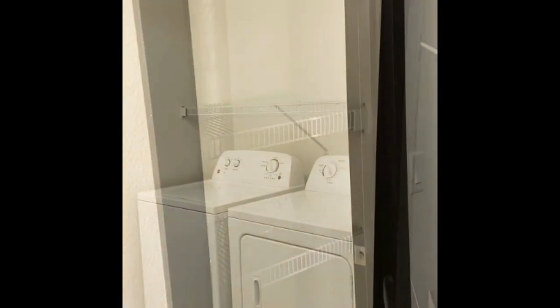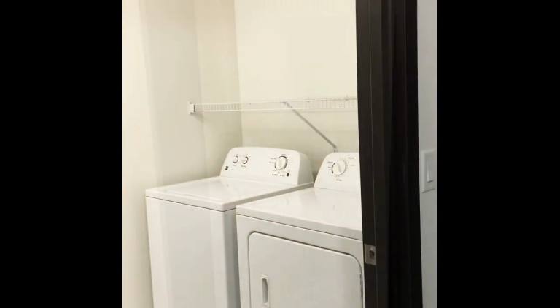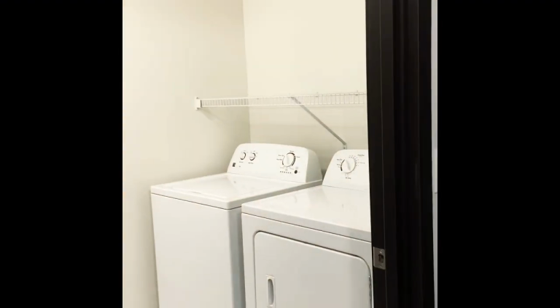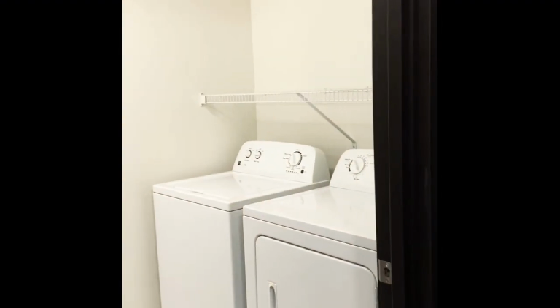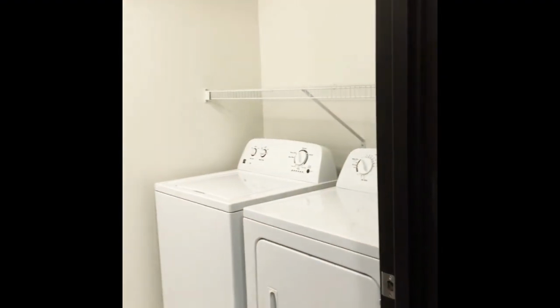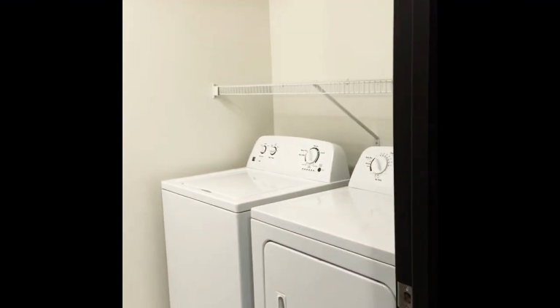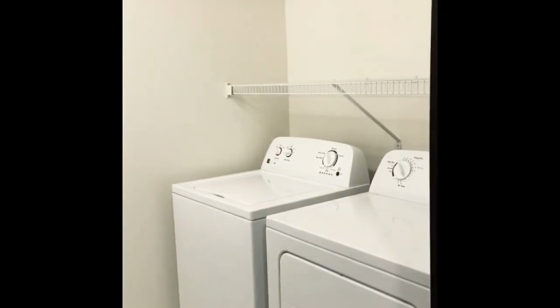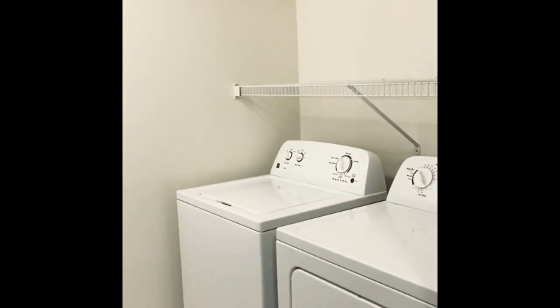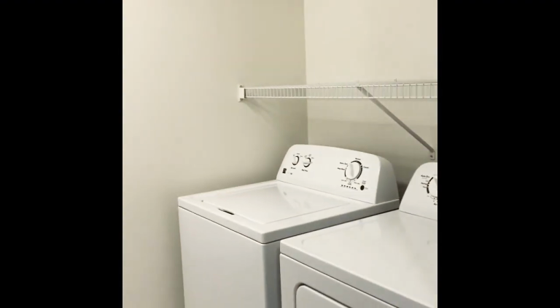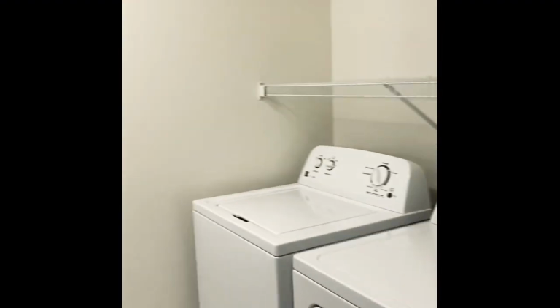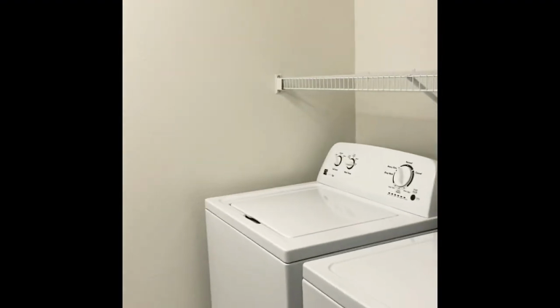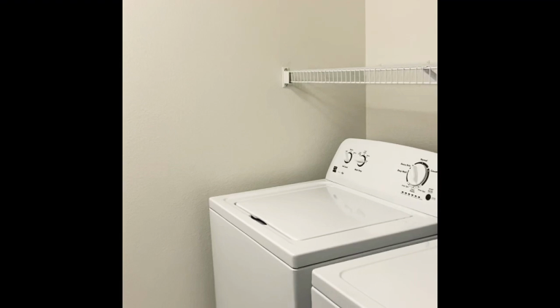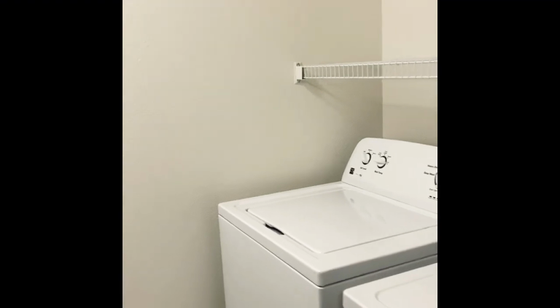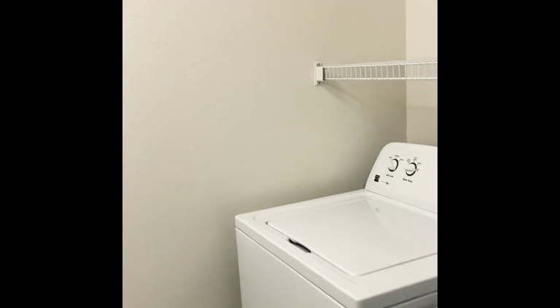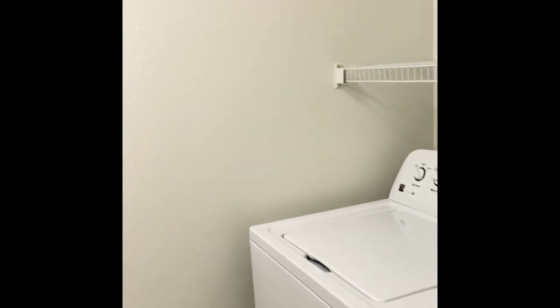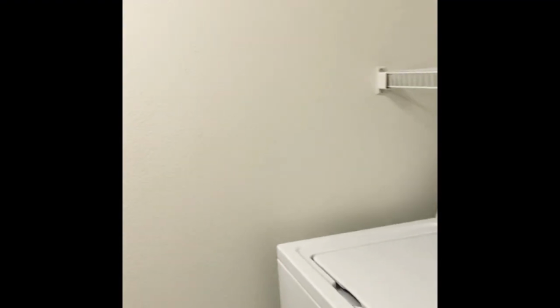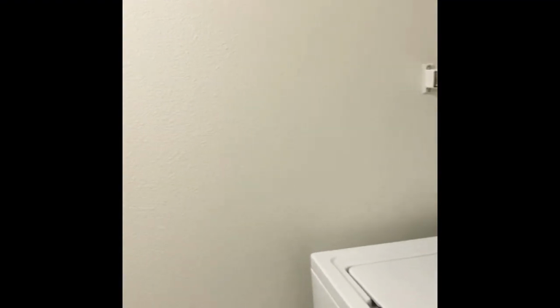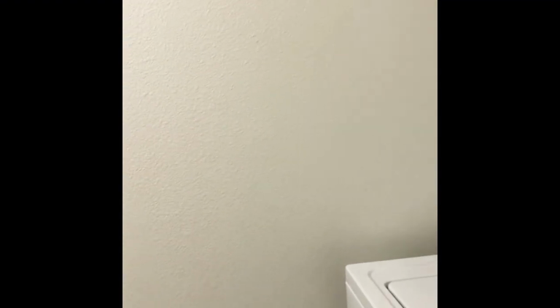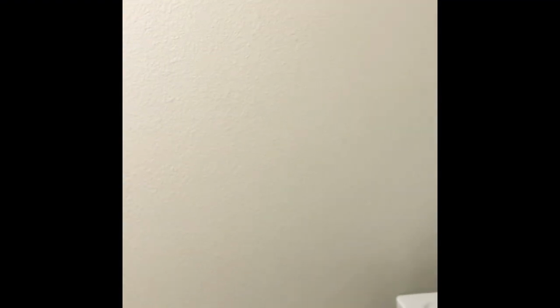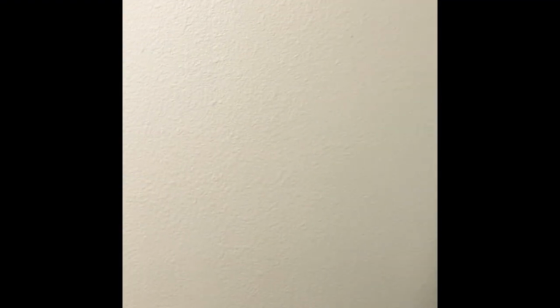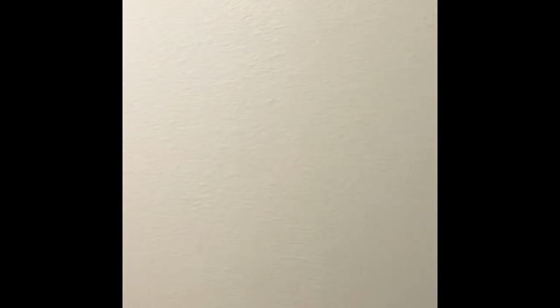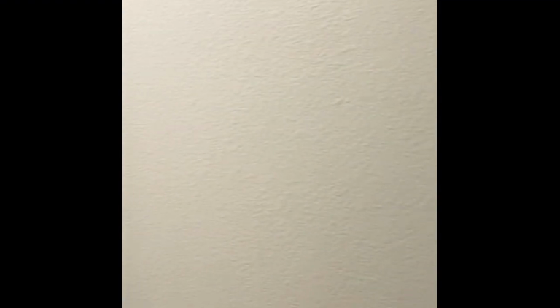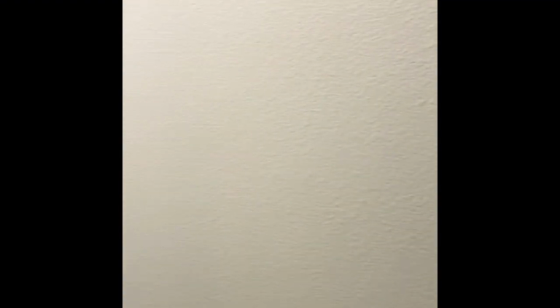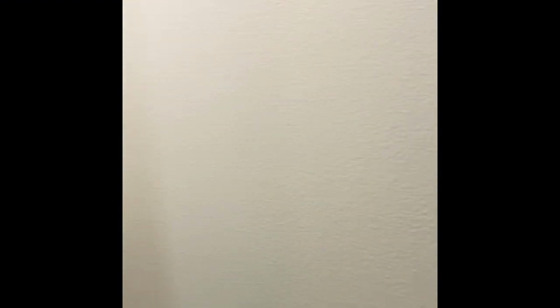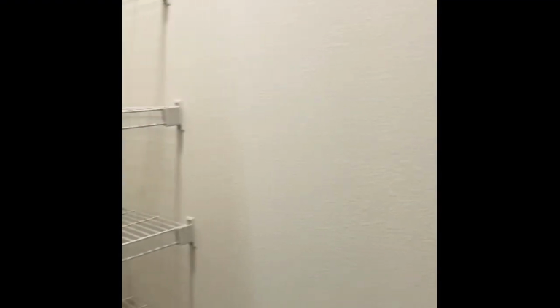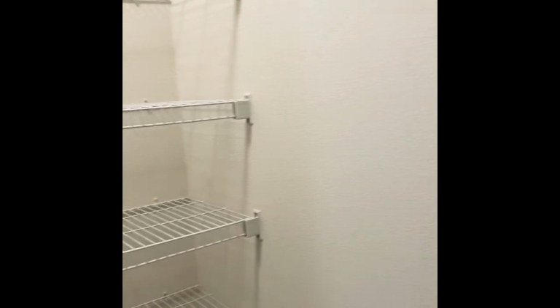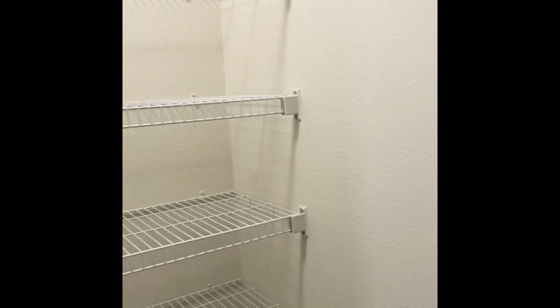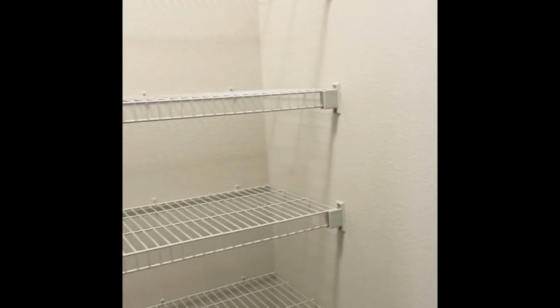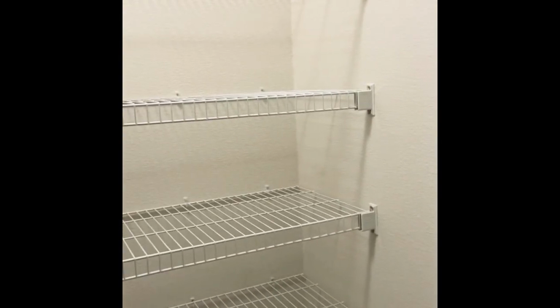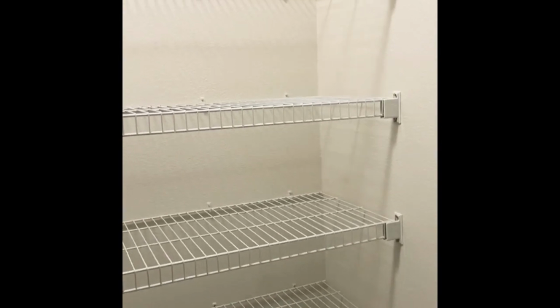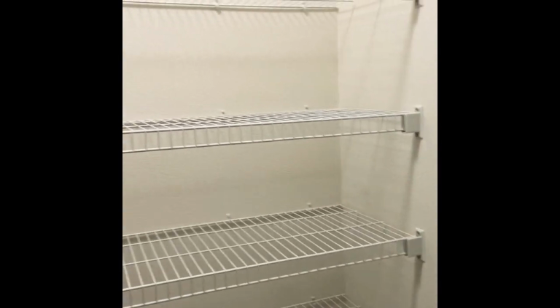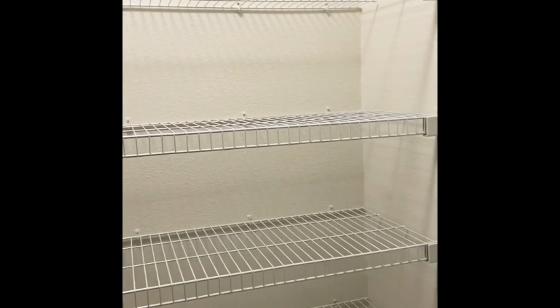So now we're going to take a look at the laundry room — this floor plan has so much storage space in the laundry room. Look at all these shelves.